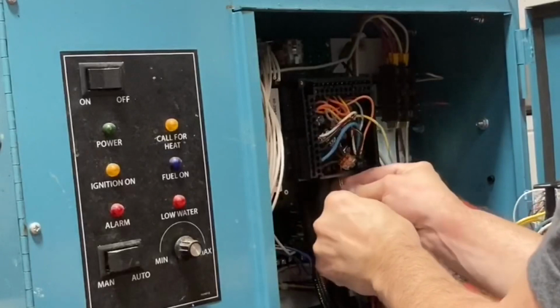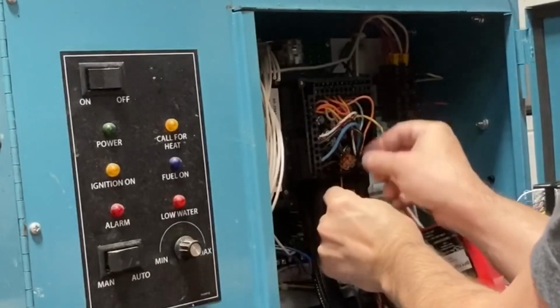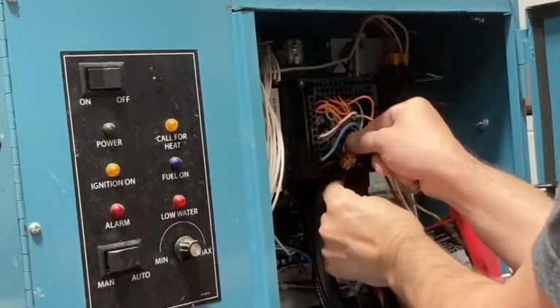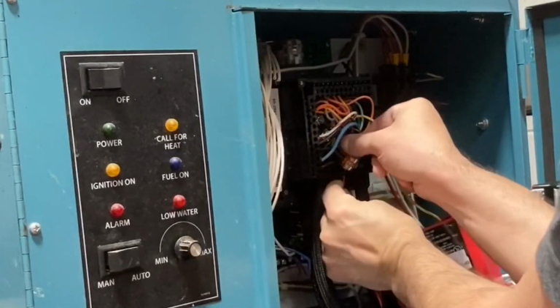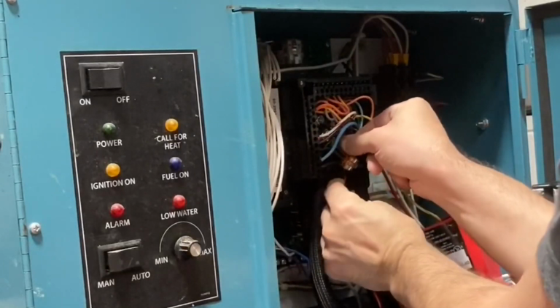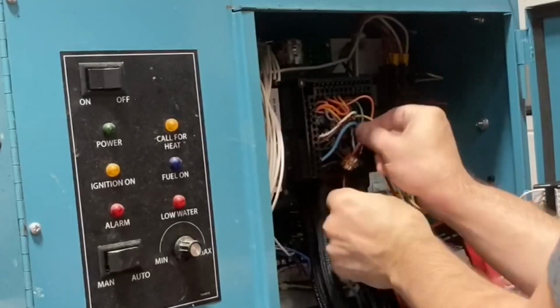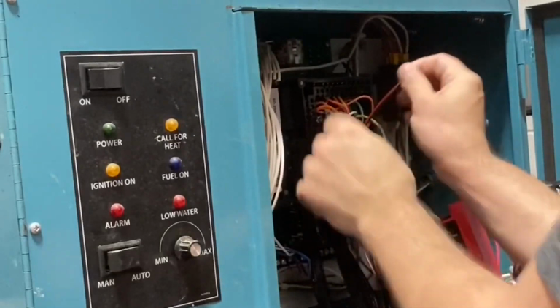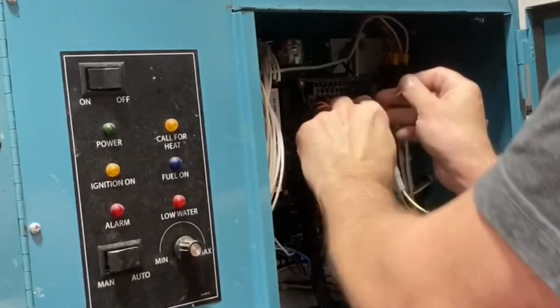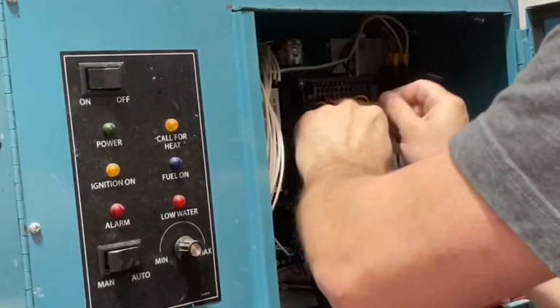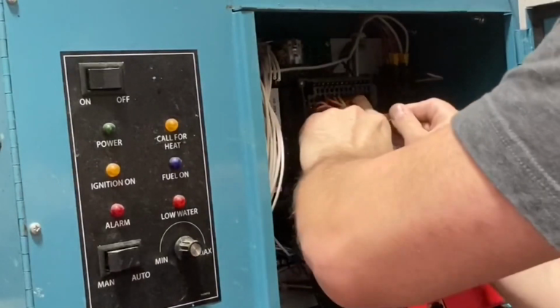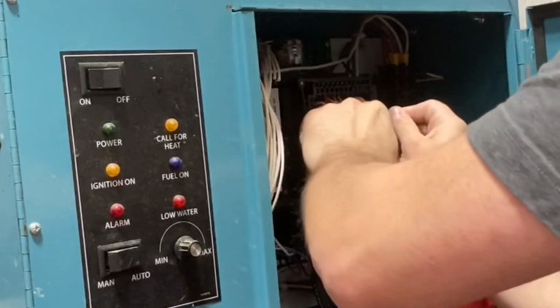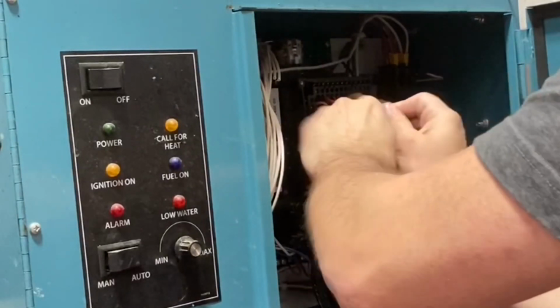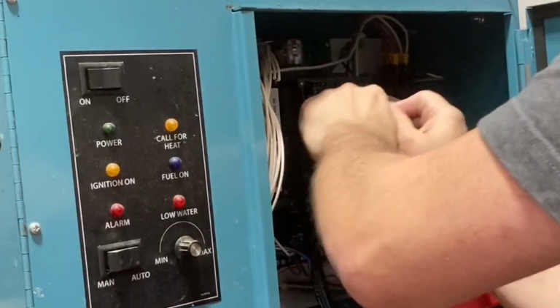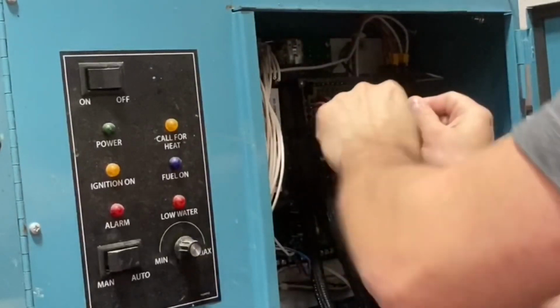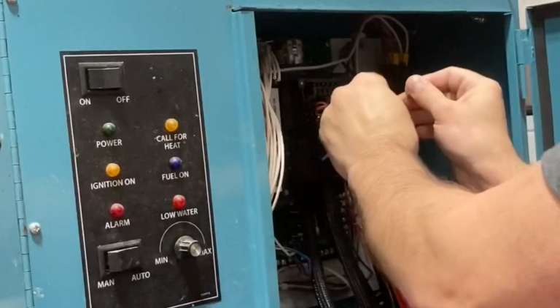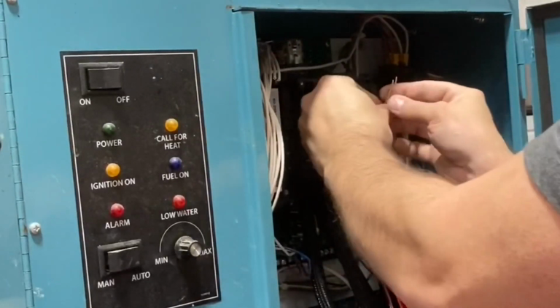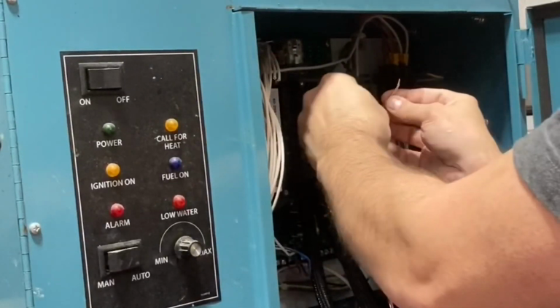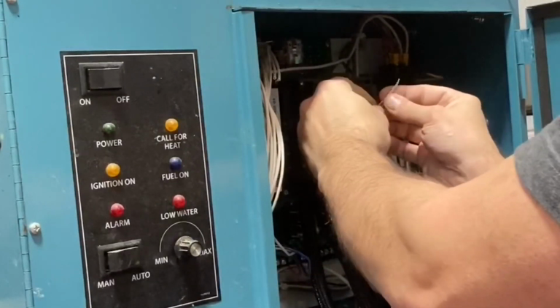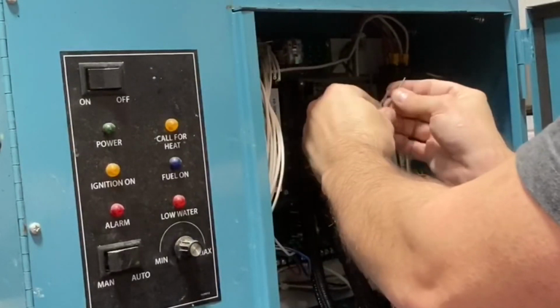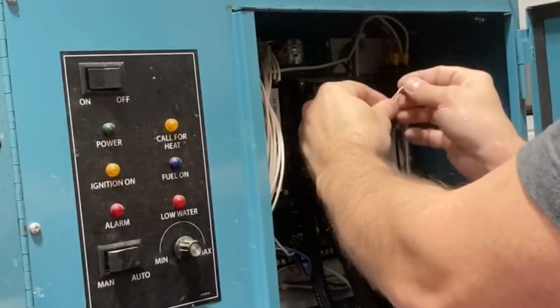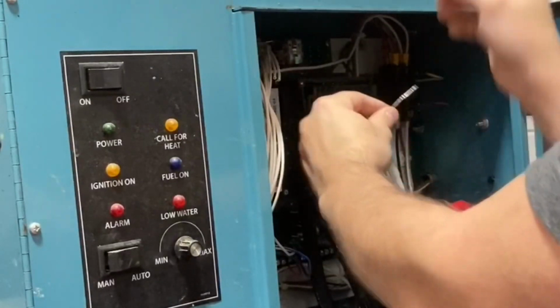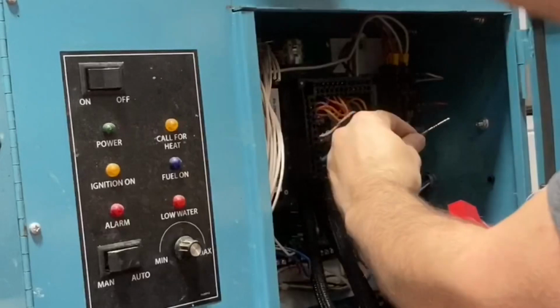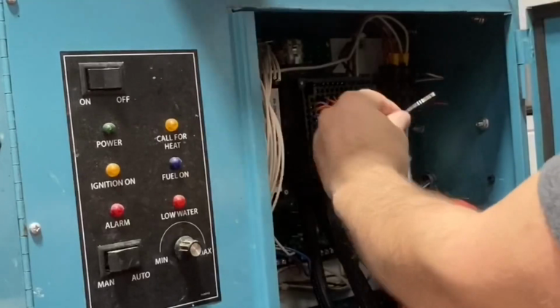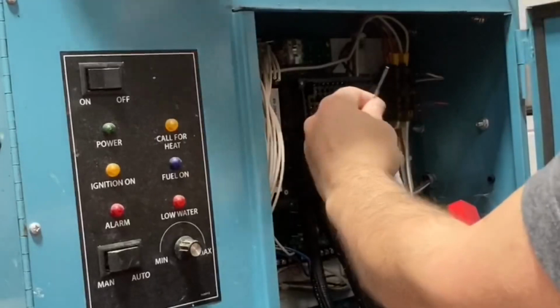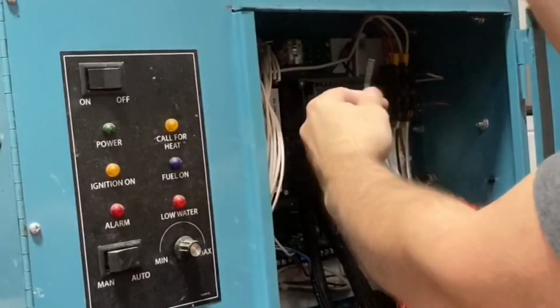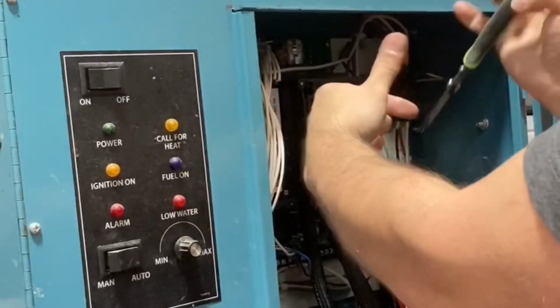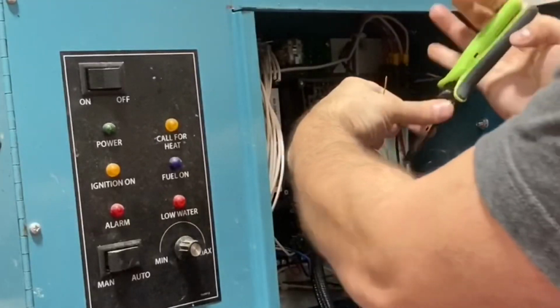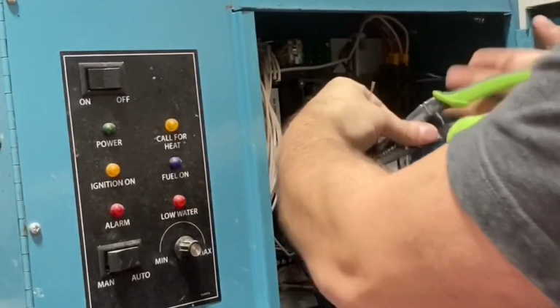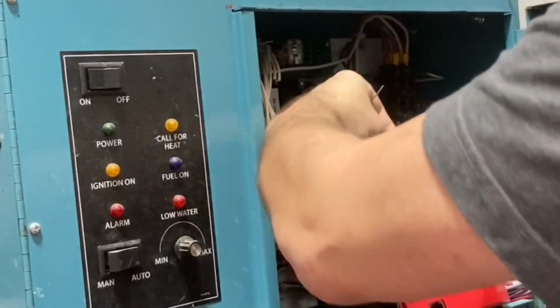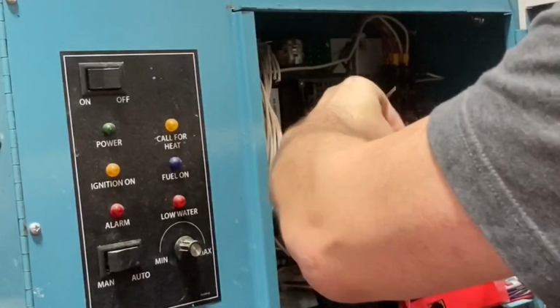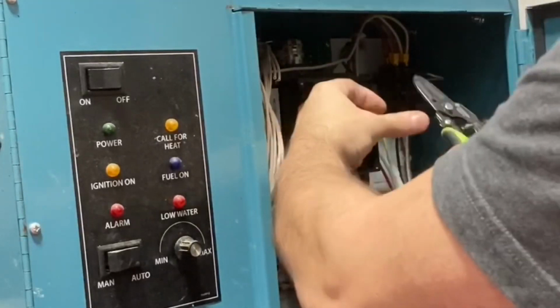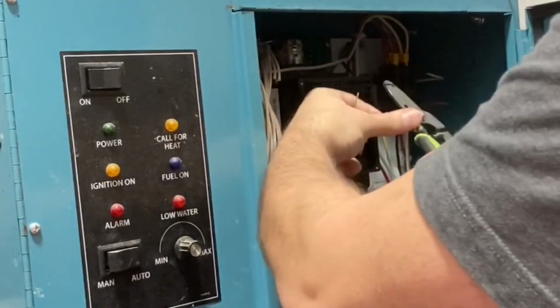I'm going to remove the Burner Pro so I can connect the UV scanner. I'm going to leave the wires a little longer than they need to be.